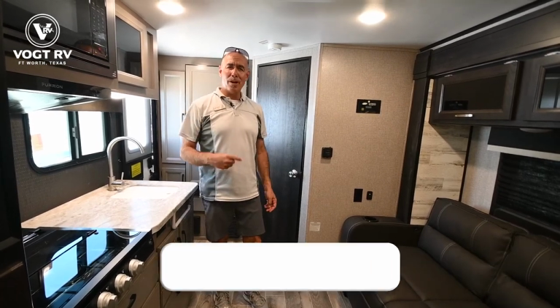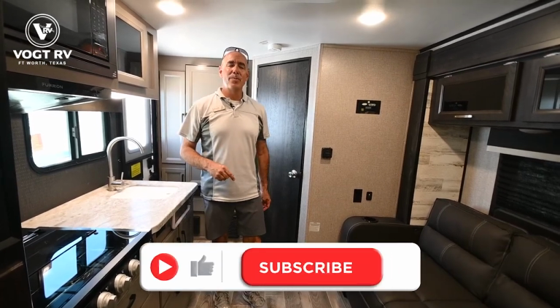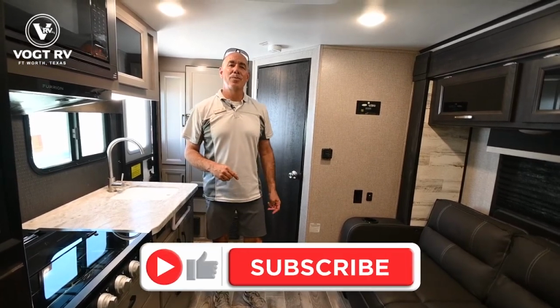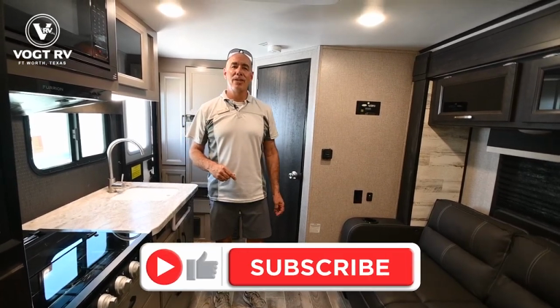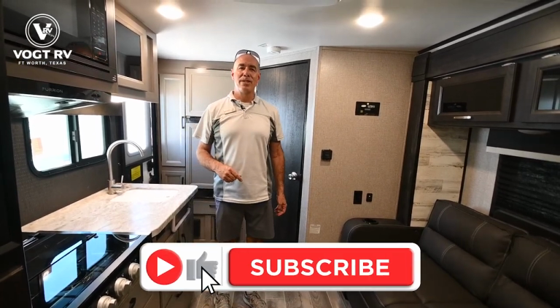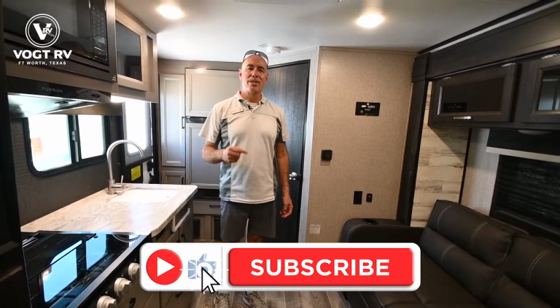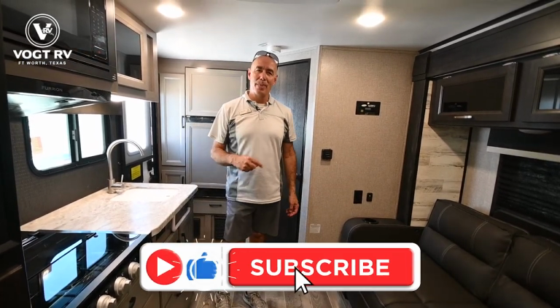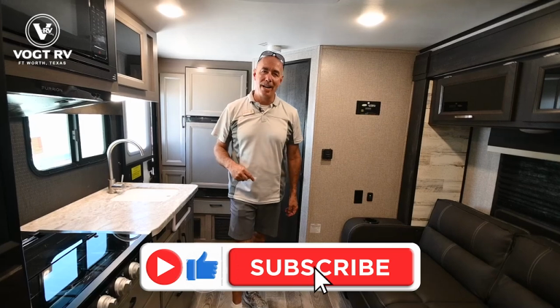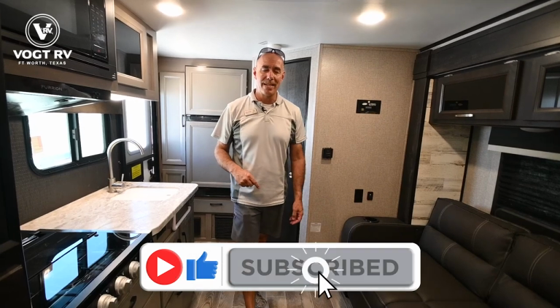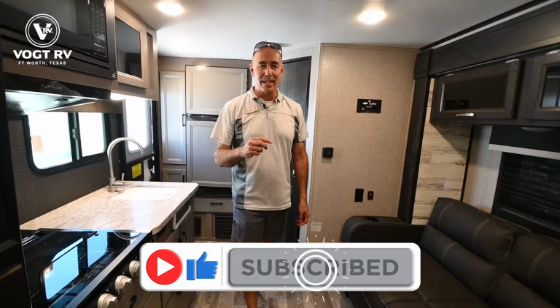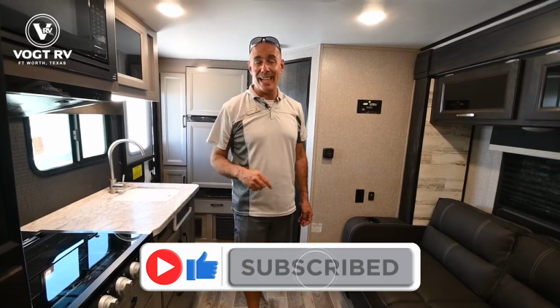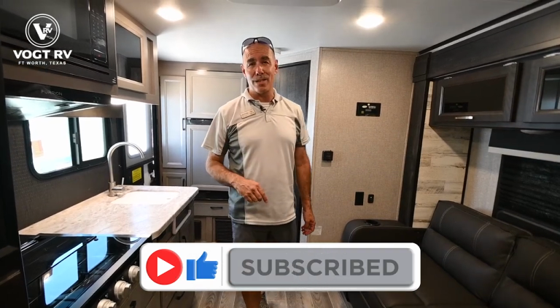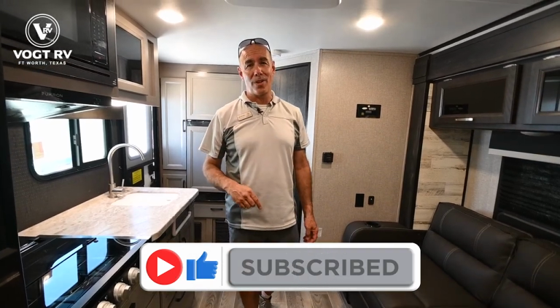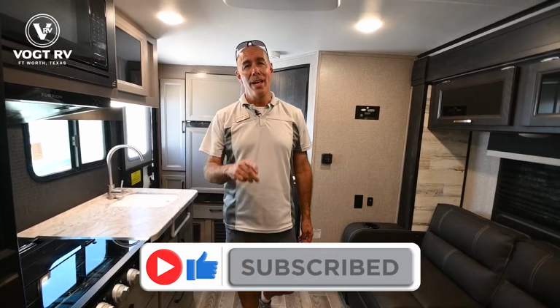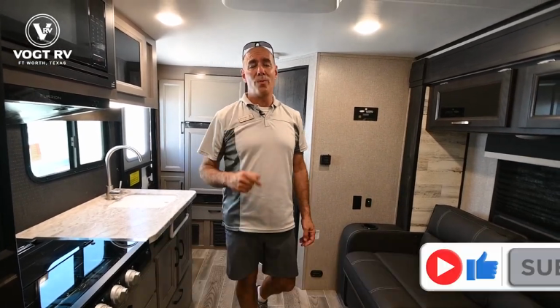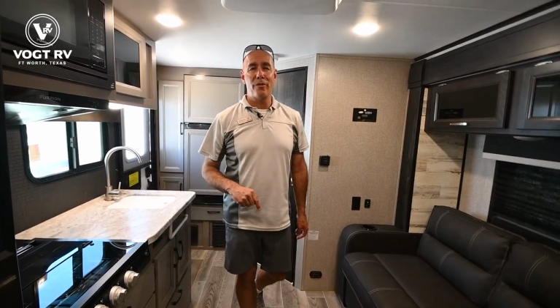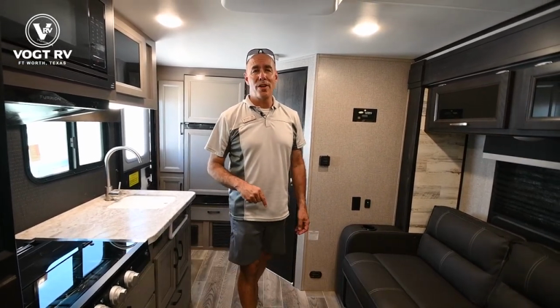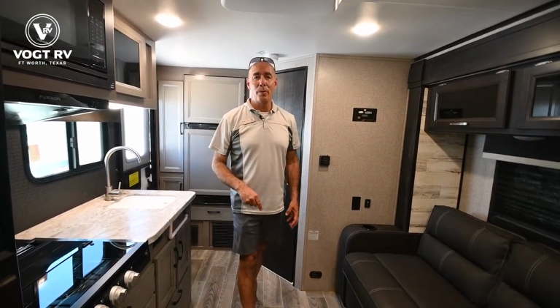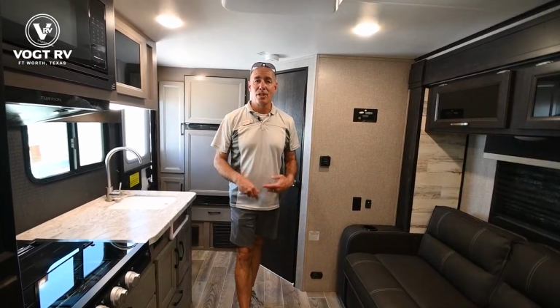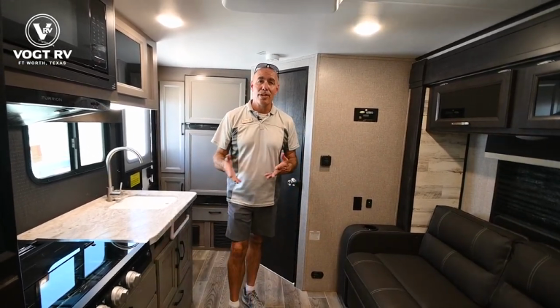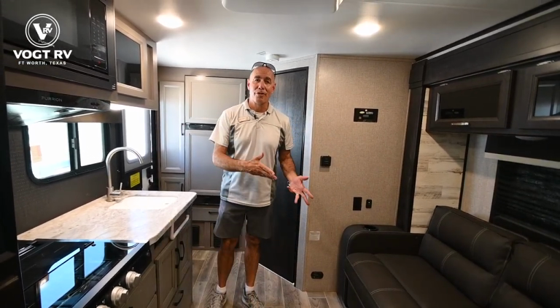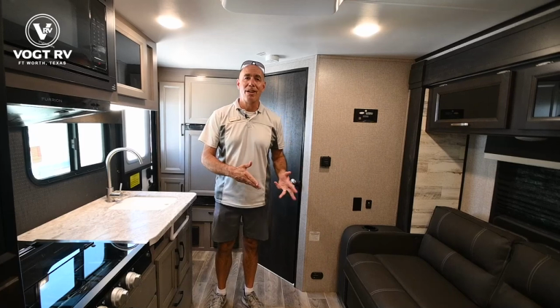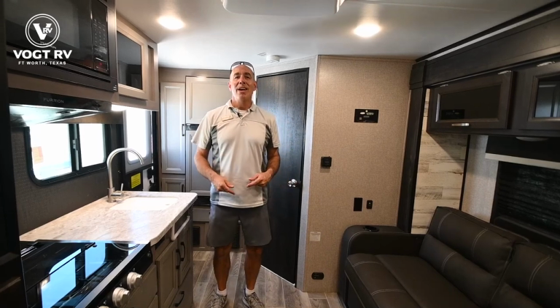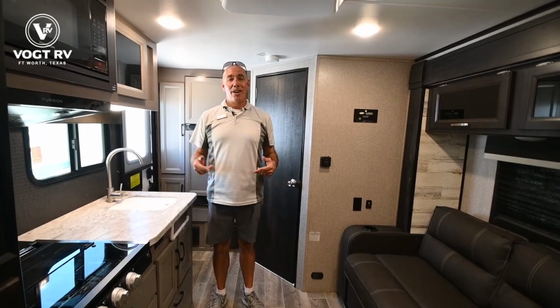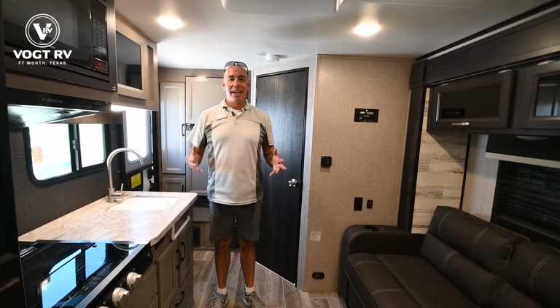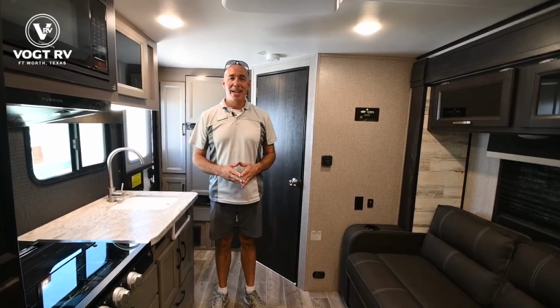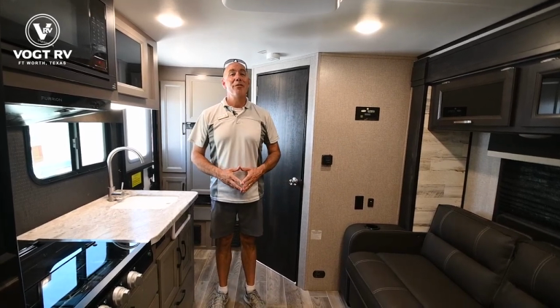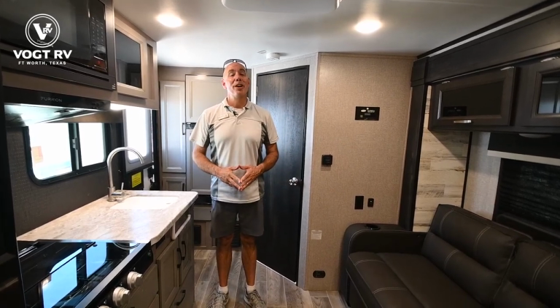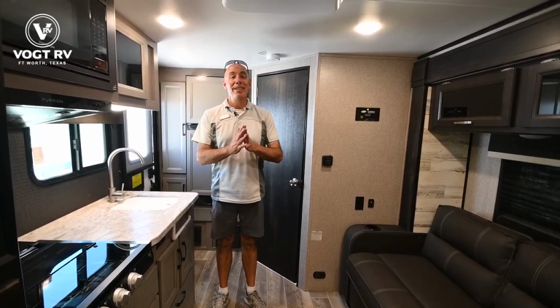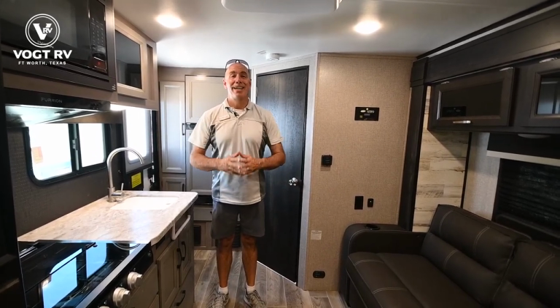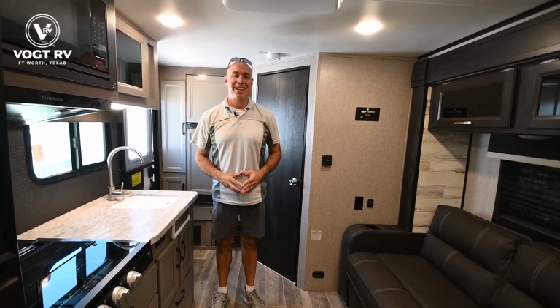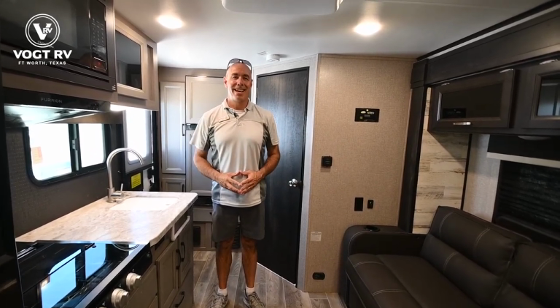We'll do our best to bring you some more used inventory, so keep an eye on this — click like and subscribe and you'll be the first to know when we post a new unit for sale on our page. Again, Mike from Vaught RV. I'll see you next time.